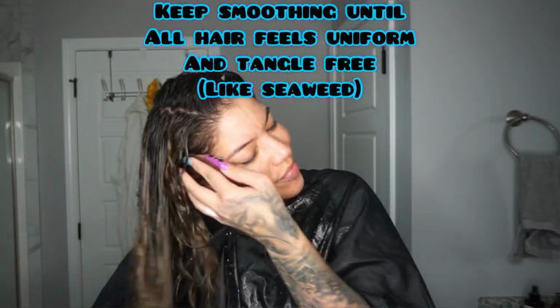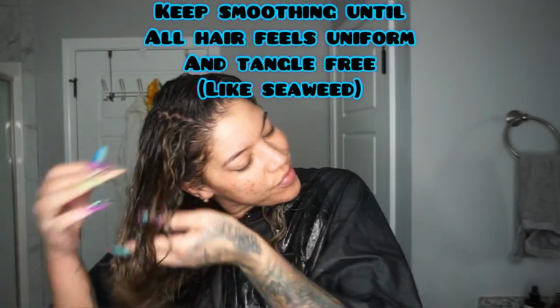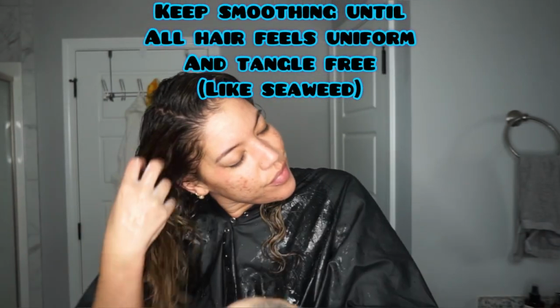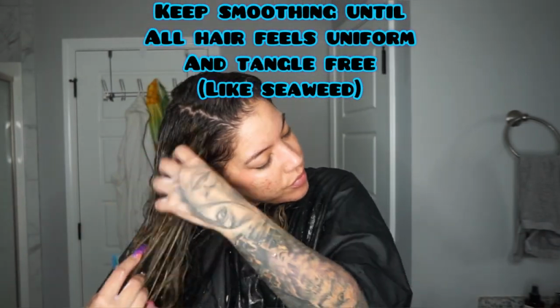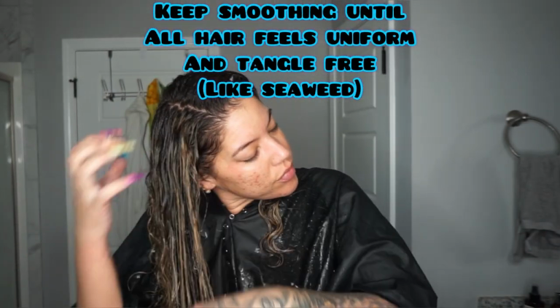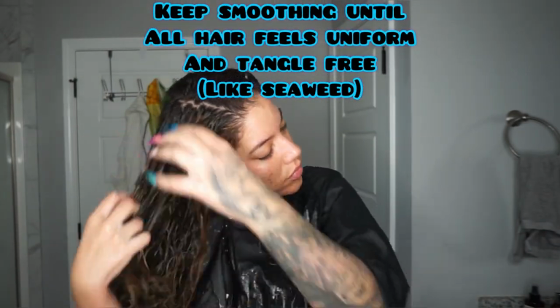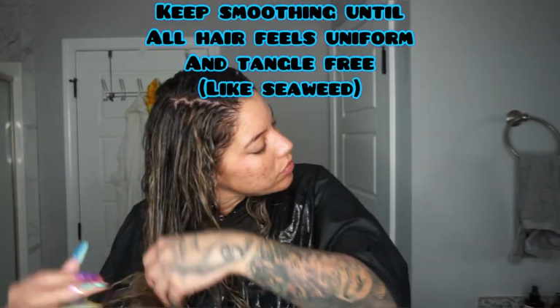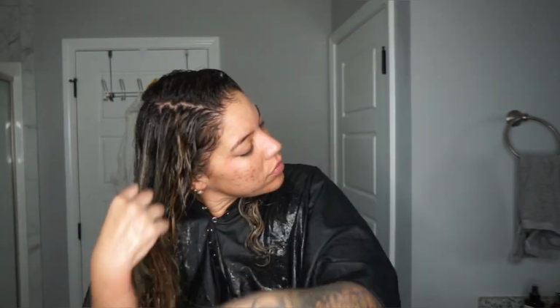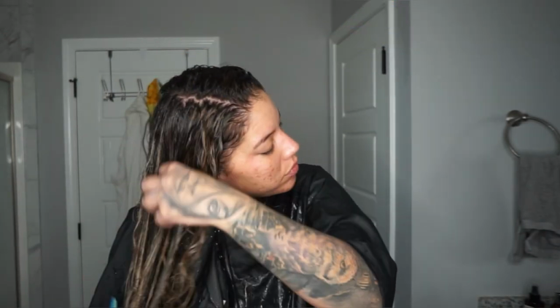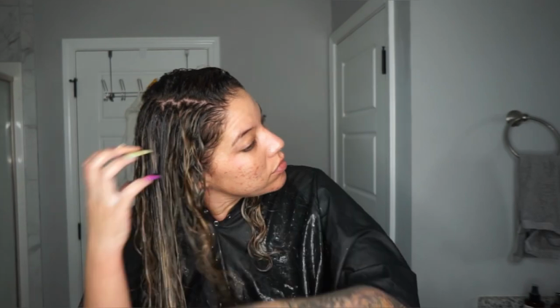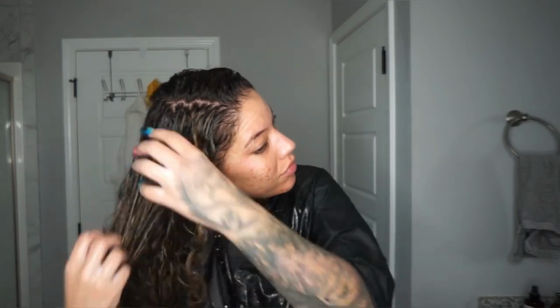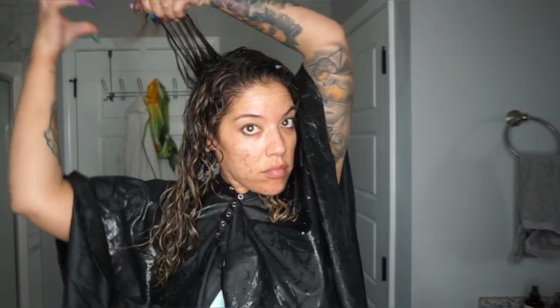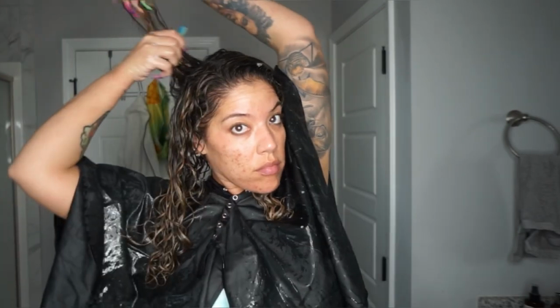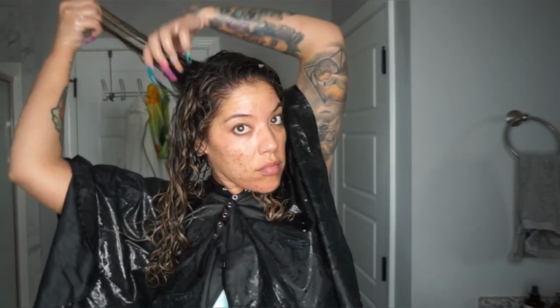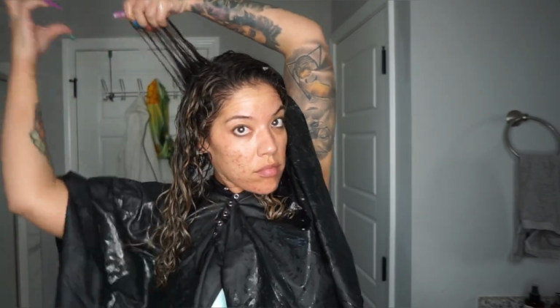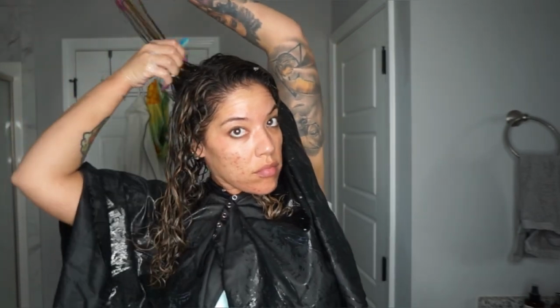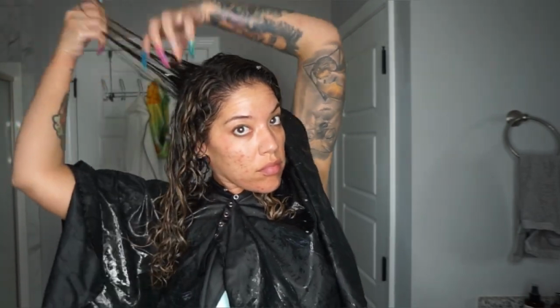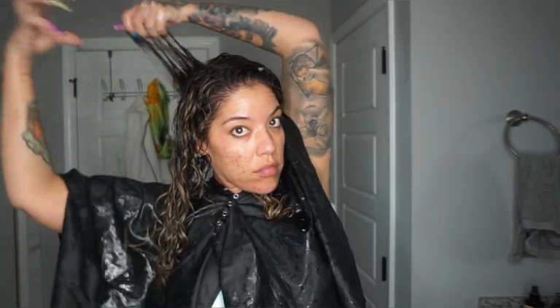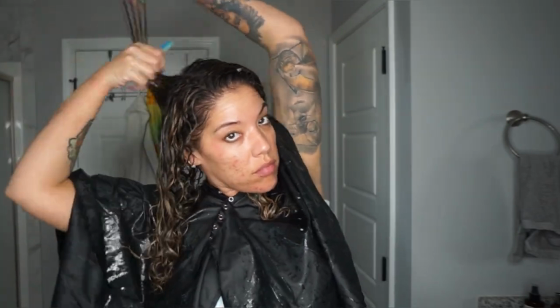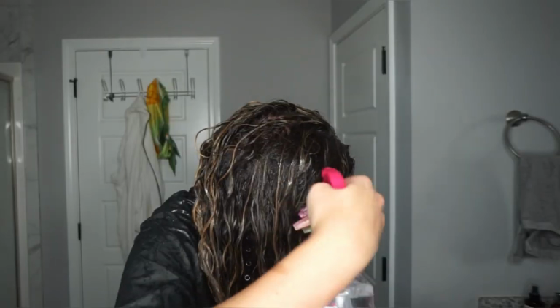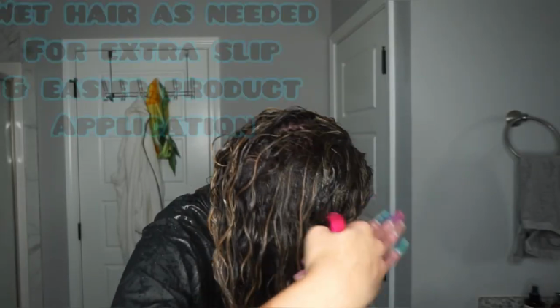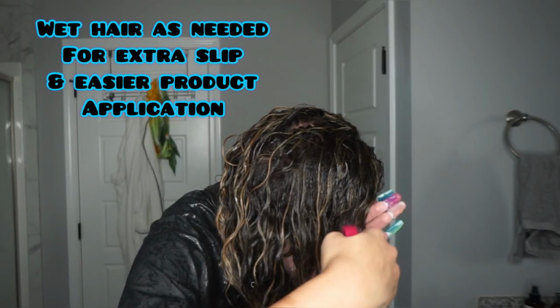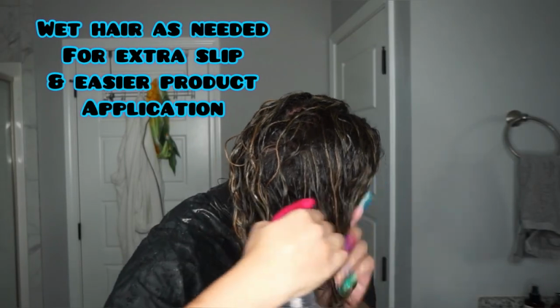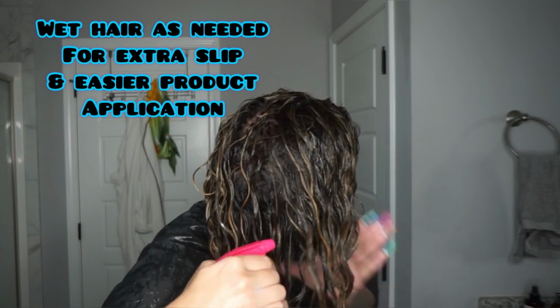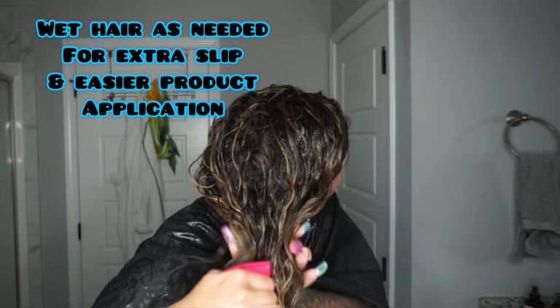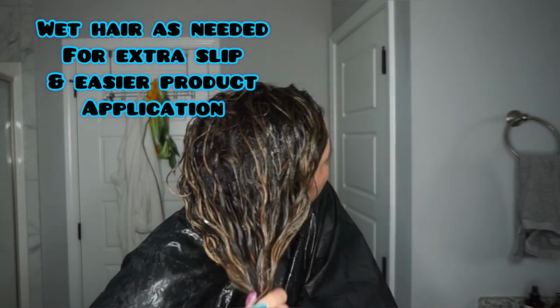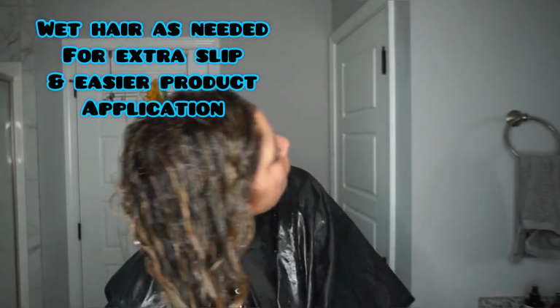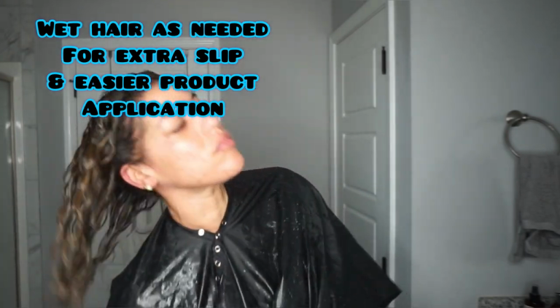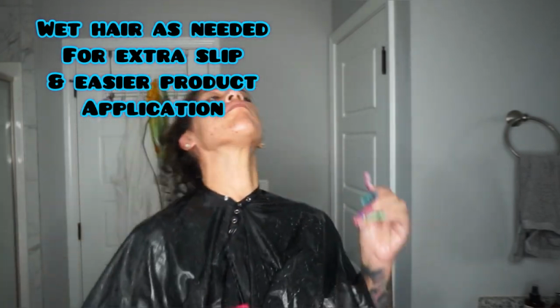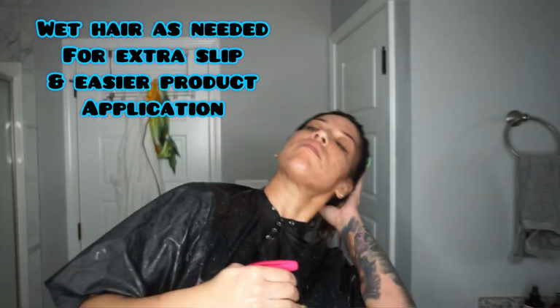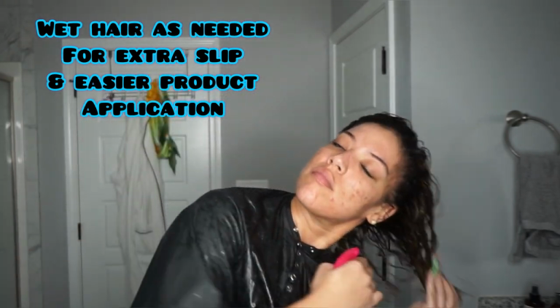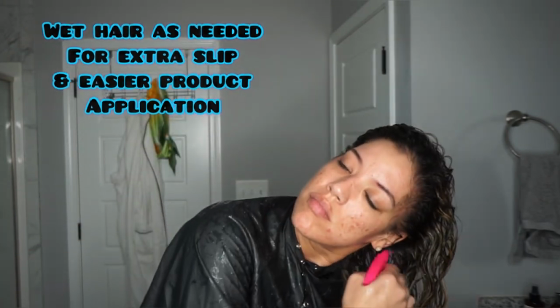That's because you want to have about 80% water and 20% product to get the best results. I'm working that hair away from my scalp because I want lots of volume for this routine.